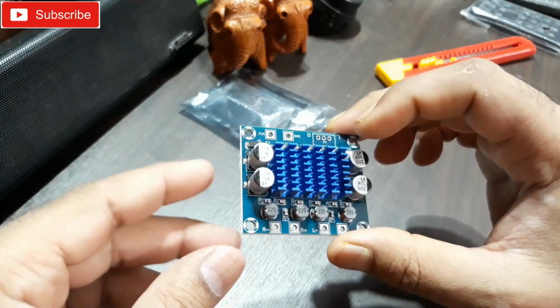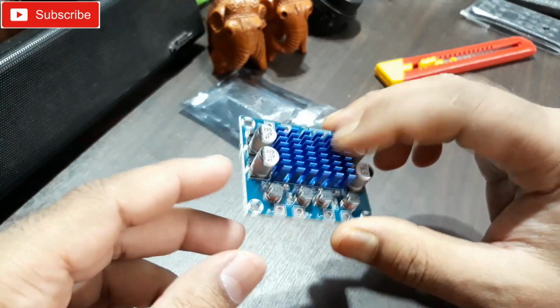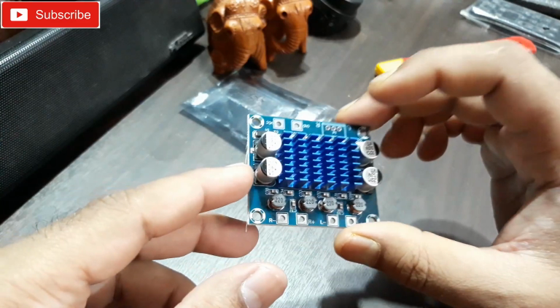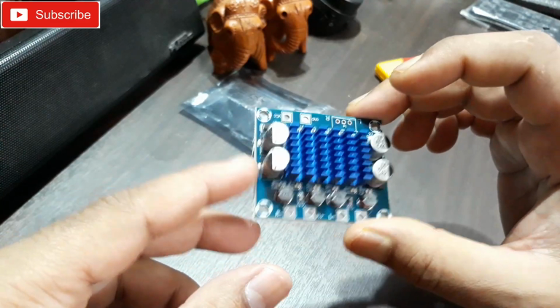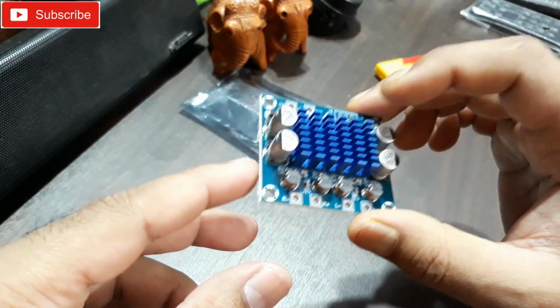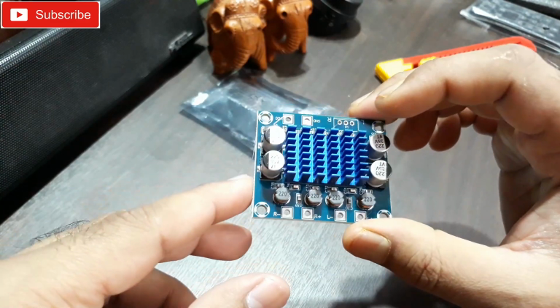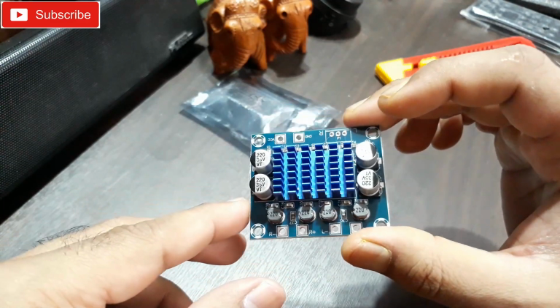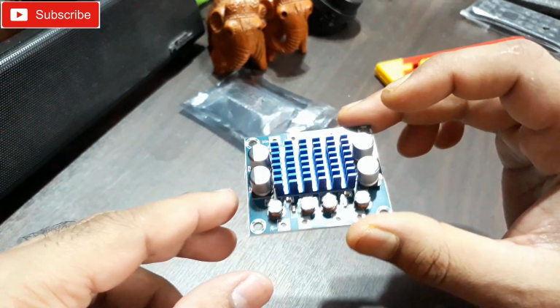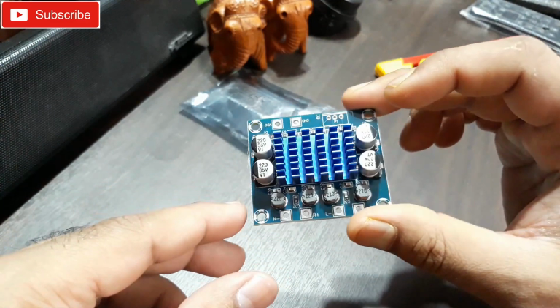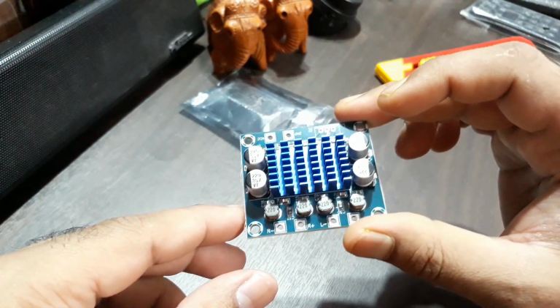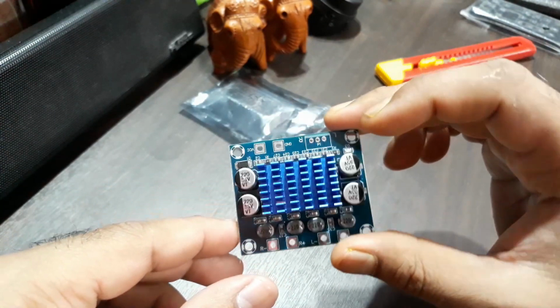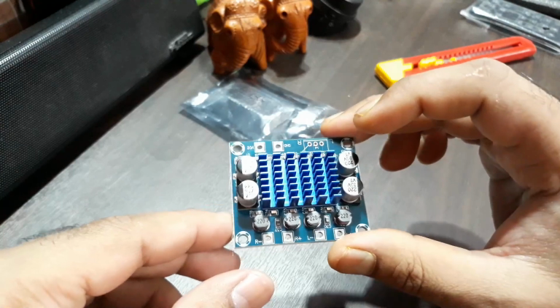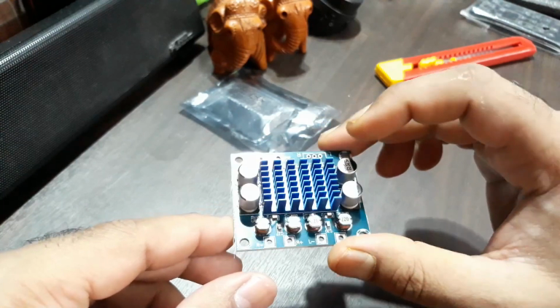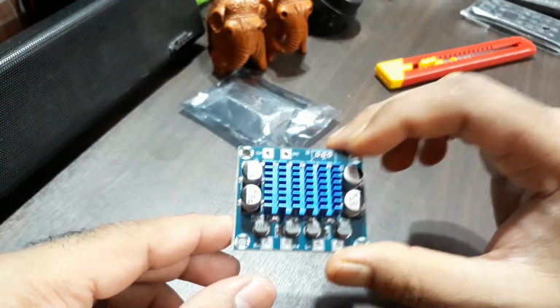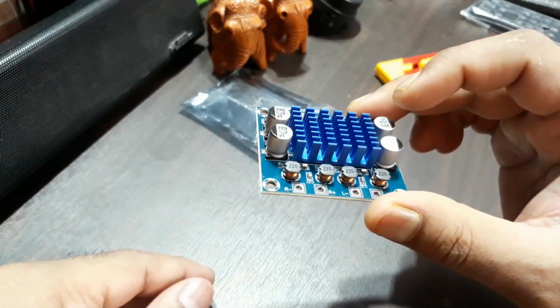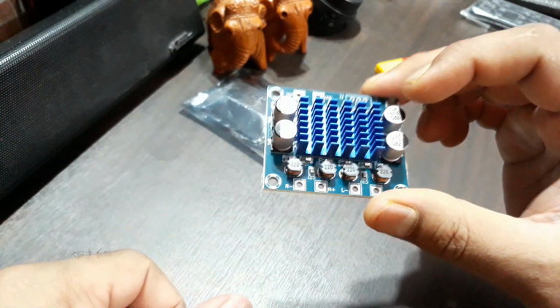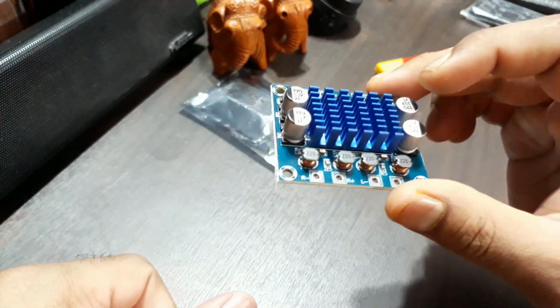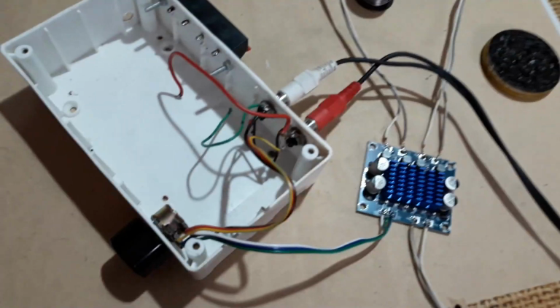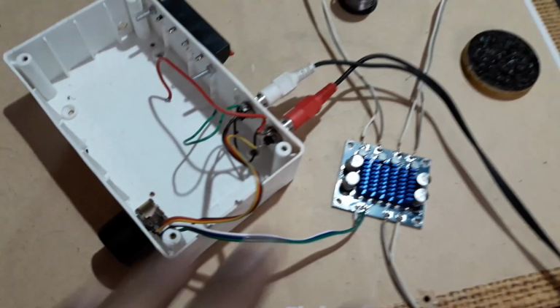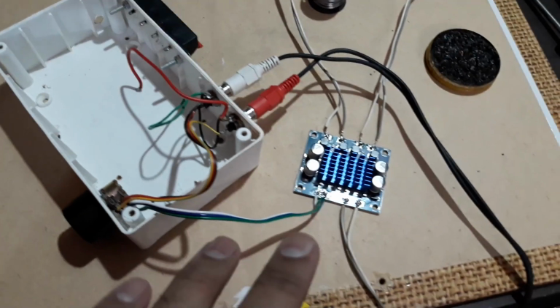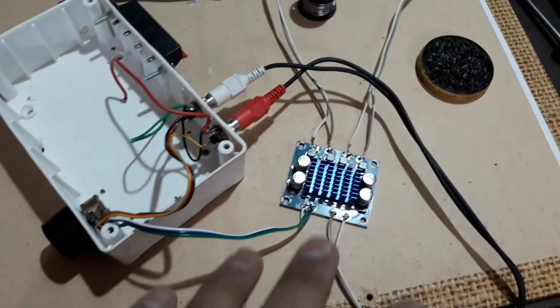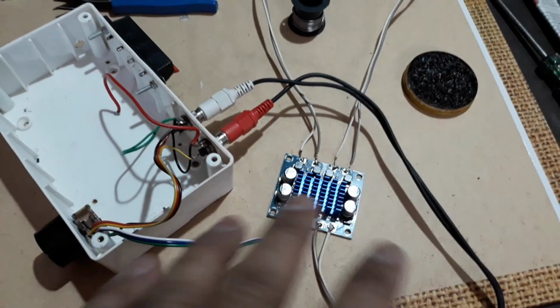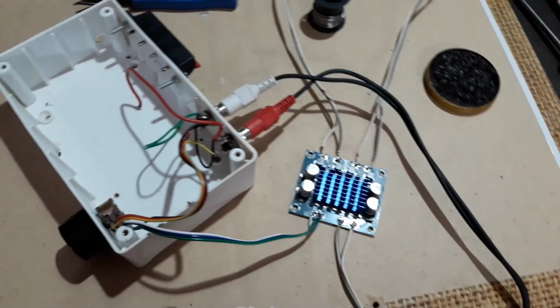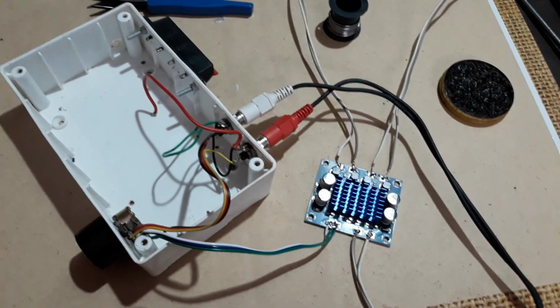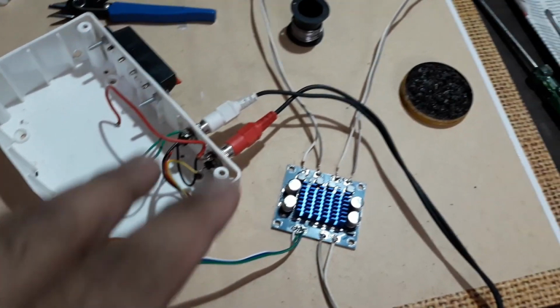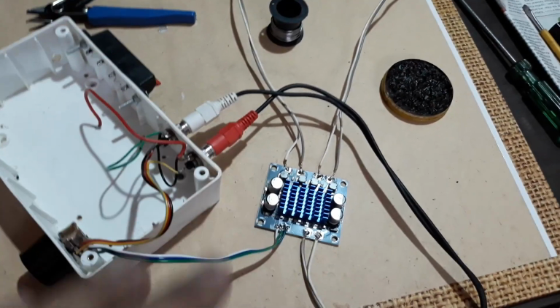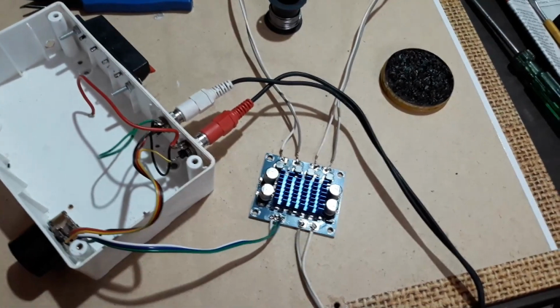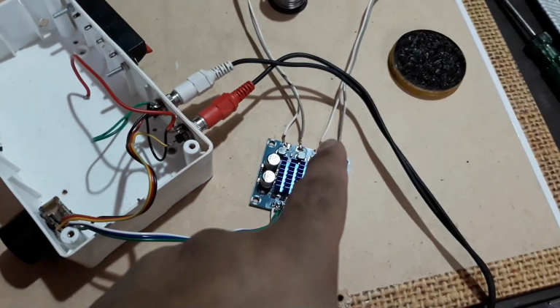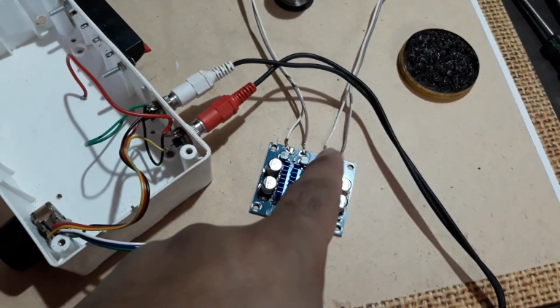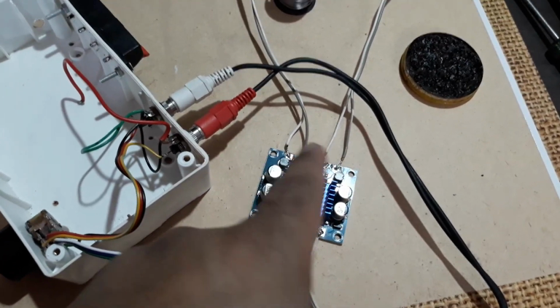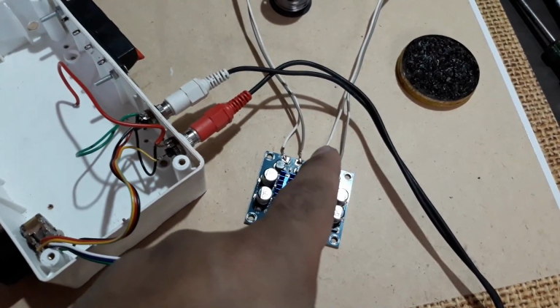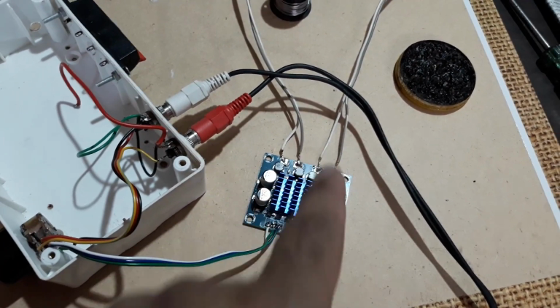Now I'm gonna test it — I'm gonna put it in a small enclosure to make an amplifier. I've connected it just like this for testing: these two are the speaker connections.